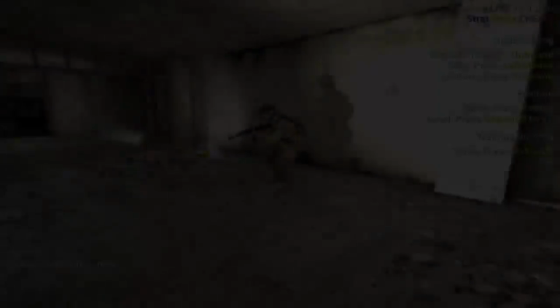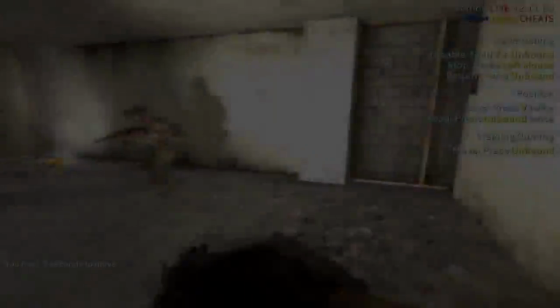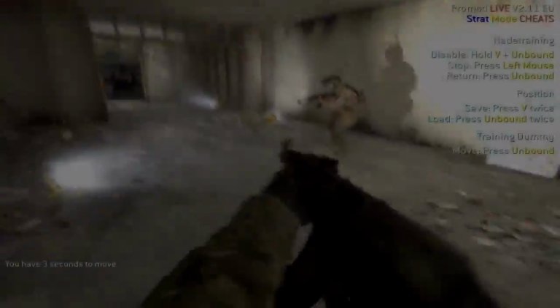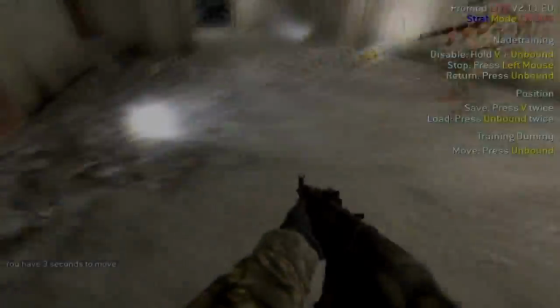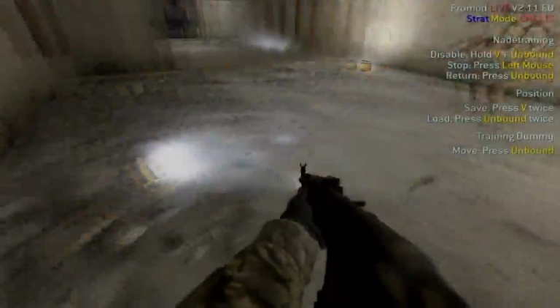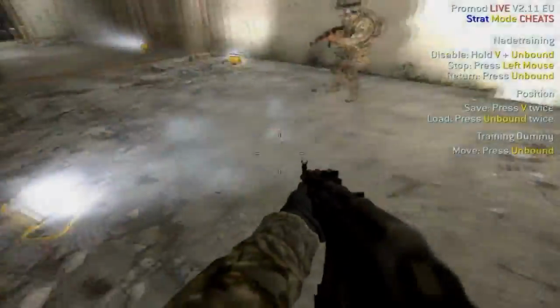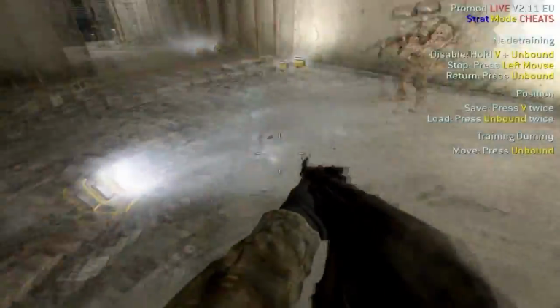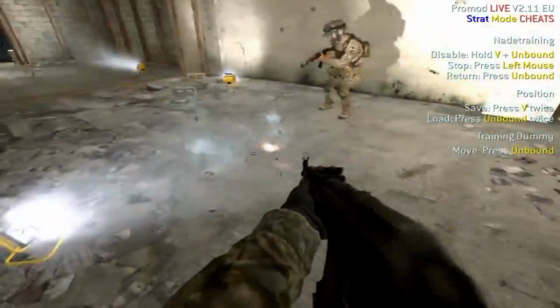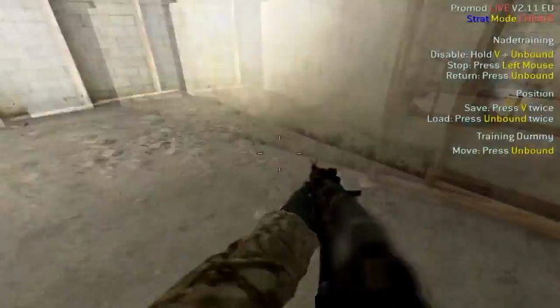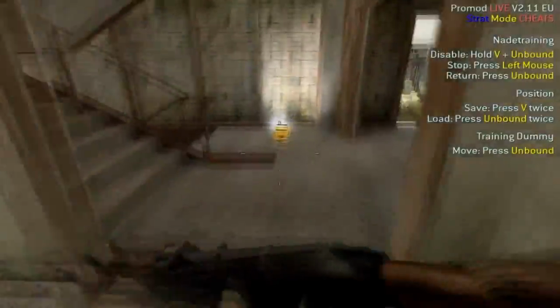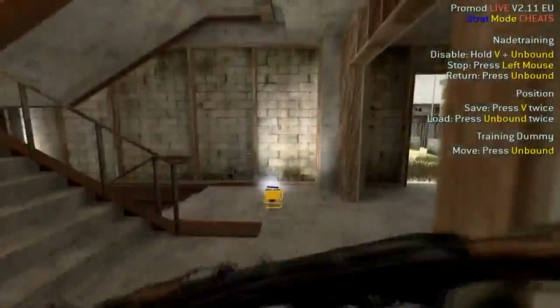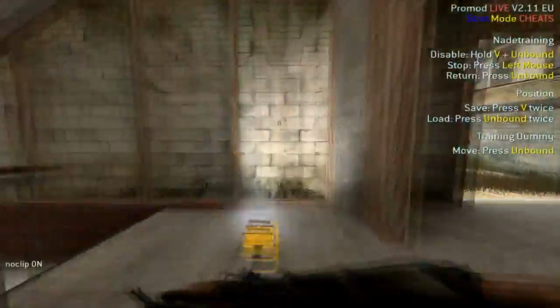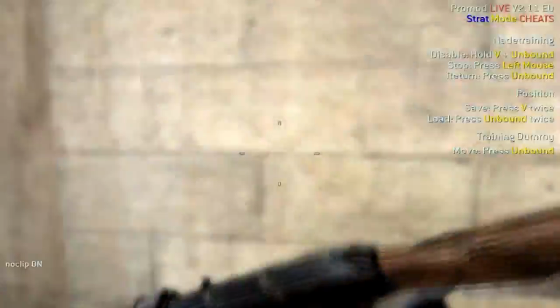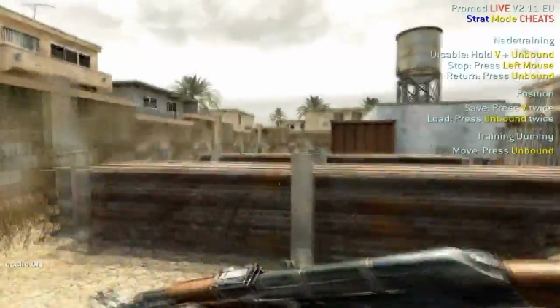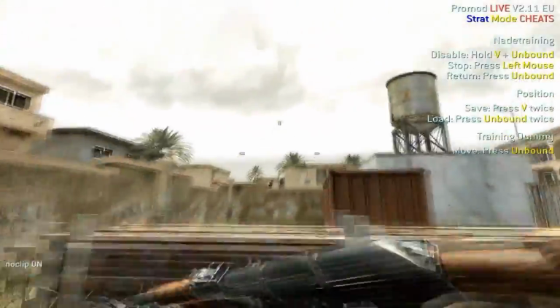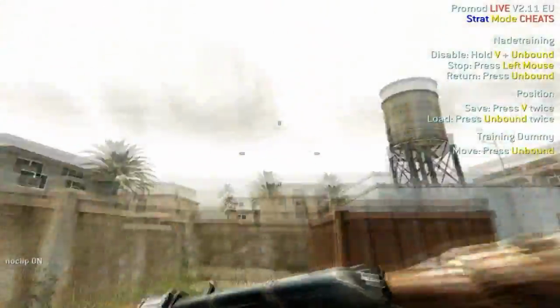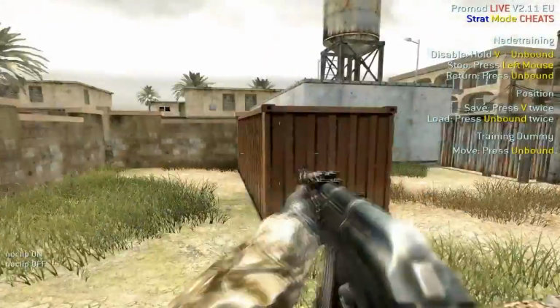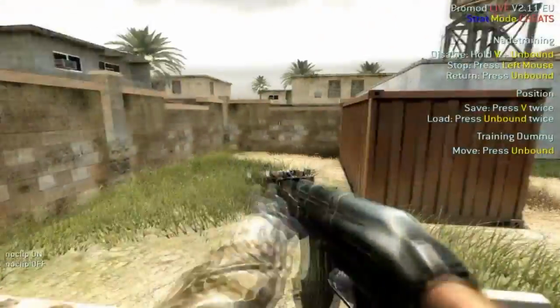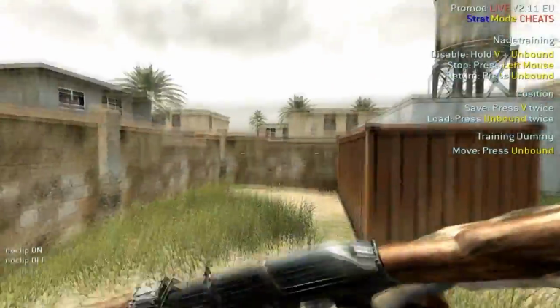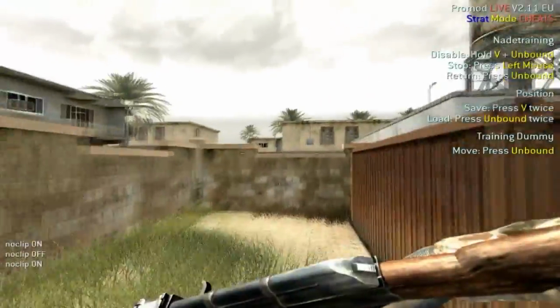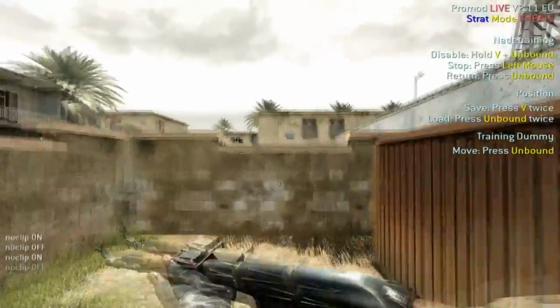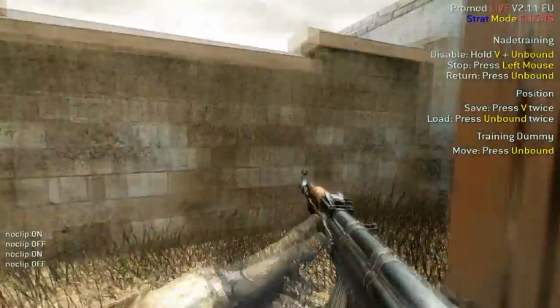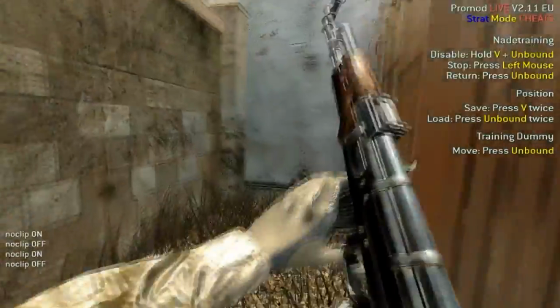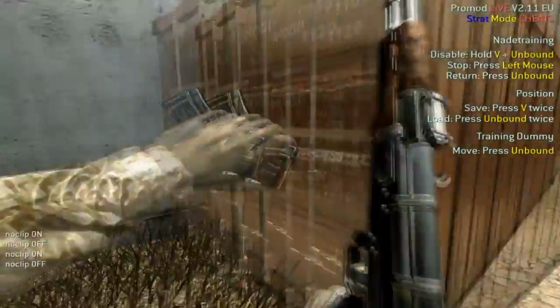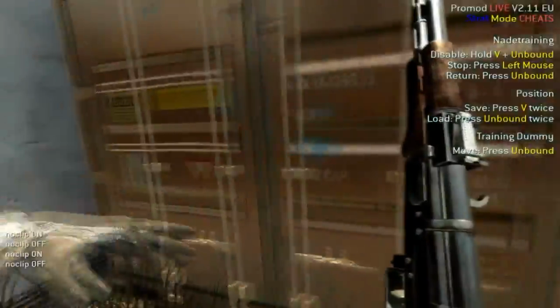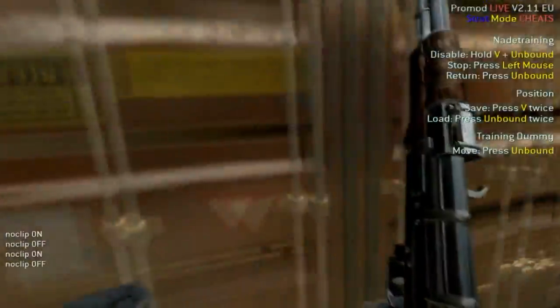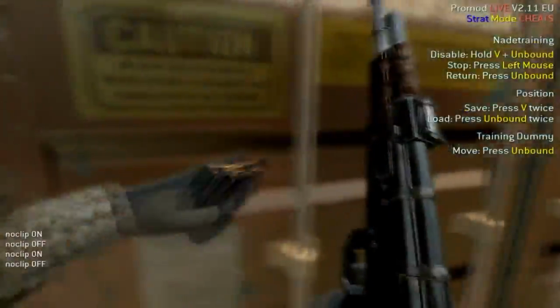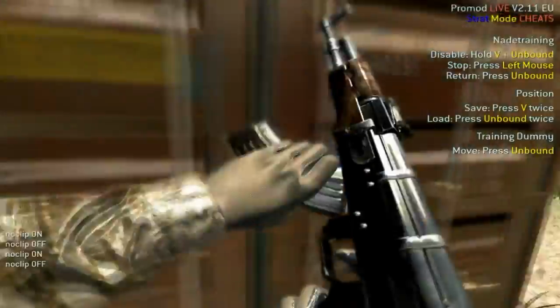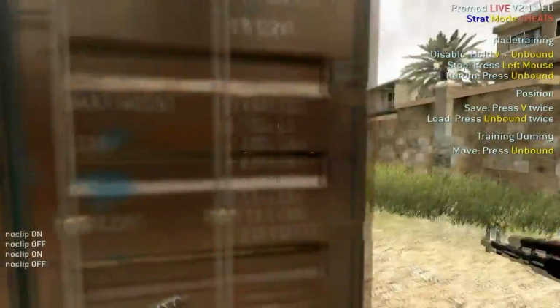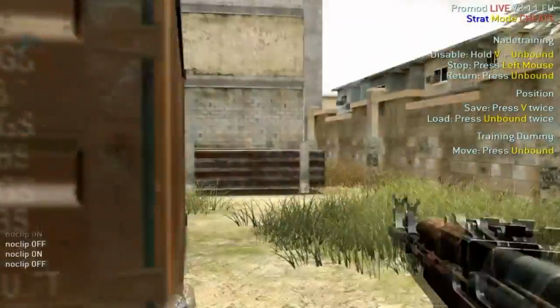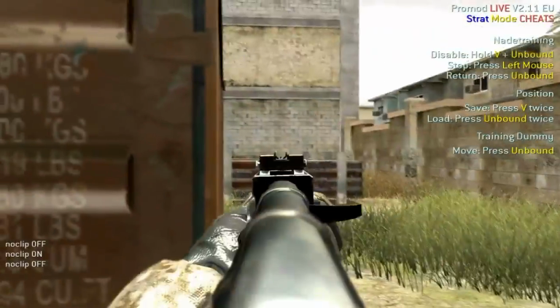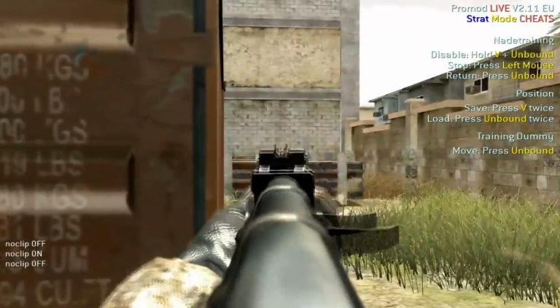Another good wallbang with the AK is to be able to hit people planting at the aid bombing site from behind the bomb. You basically sit behind this red container, then aim here and spray the wall.